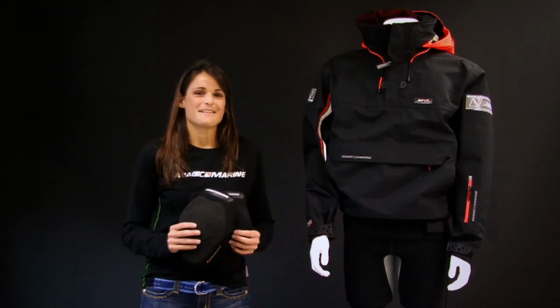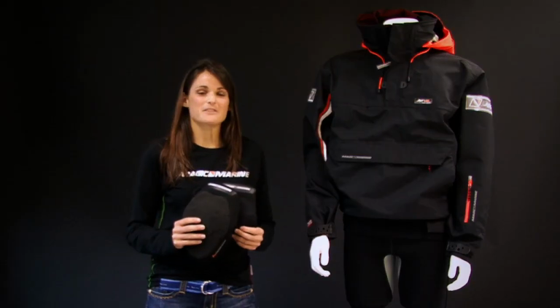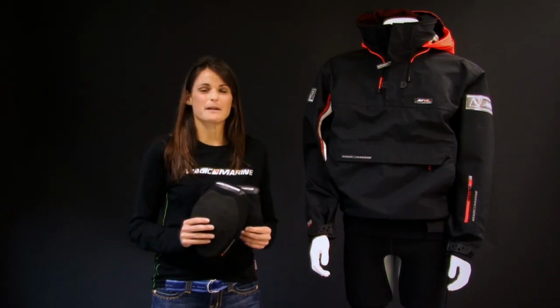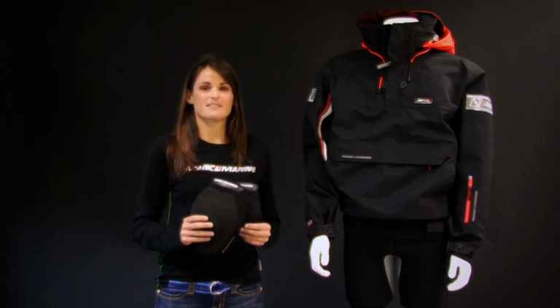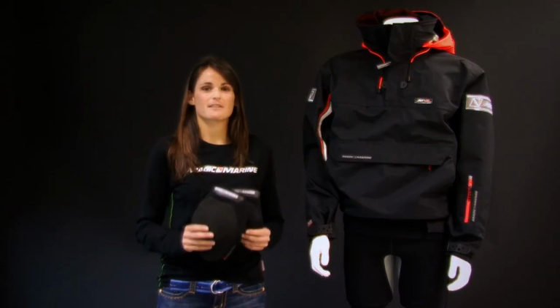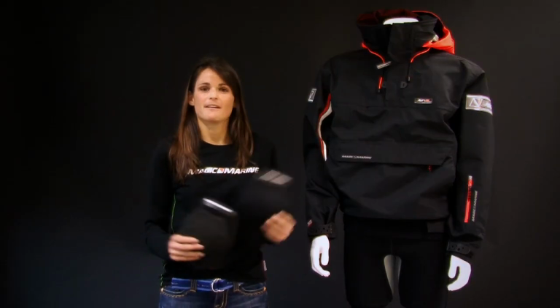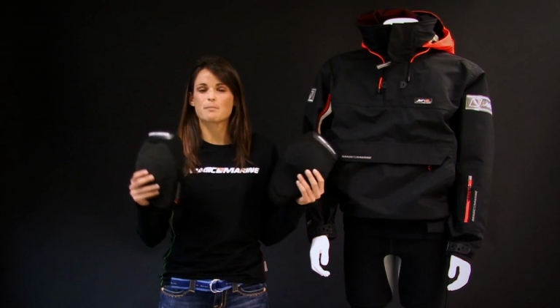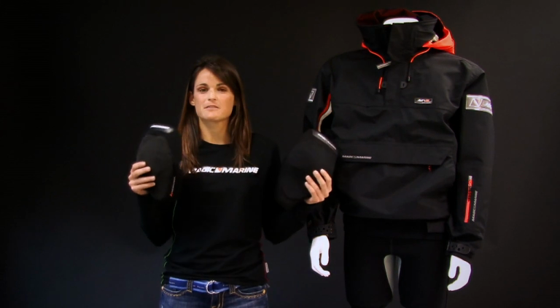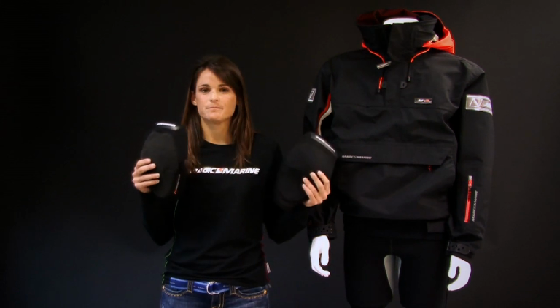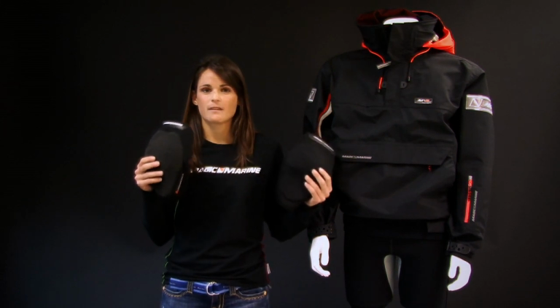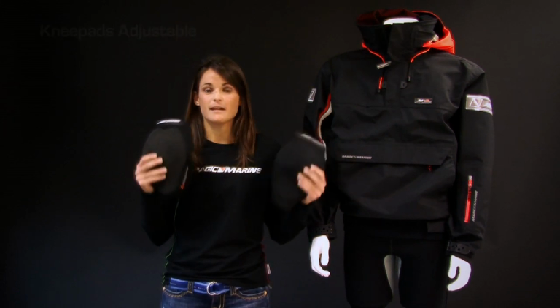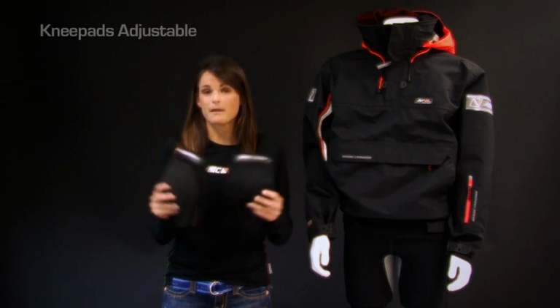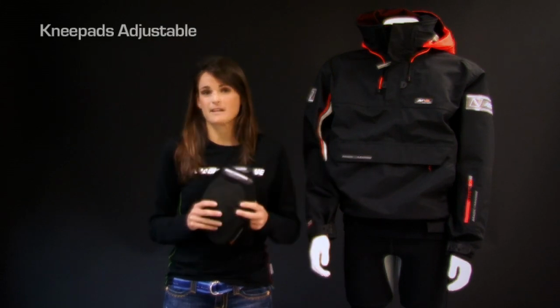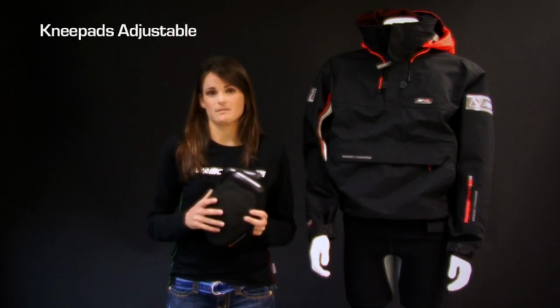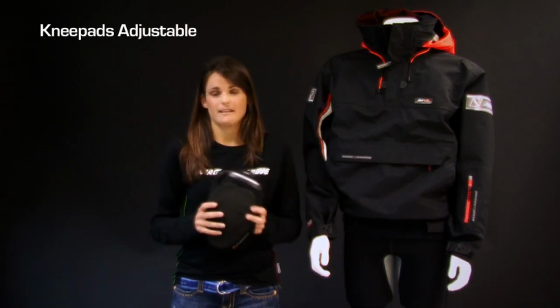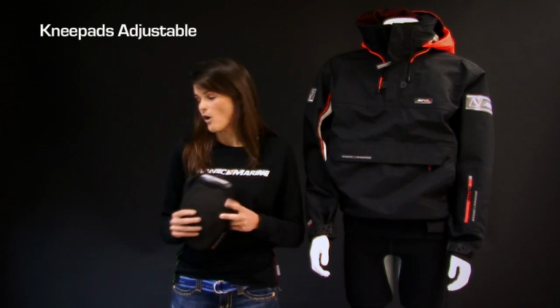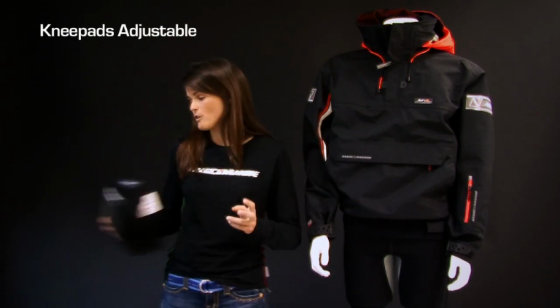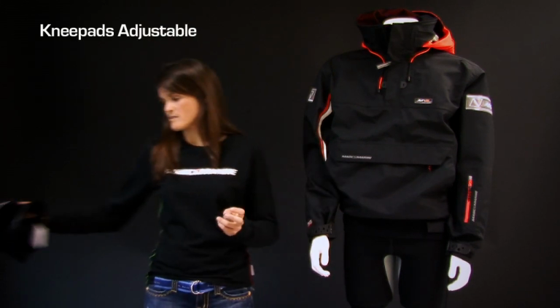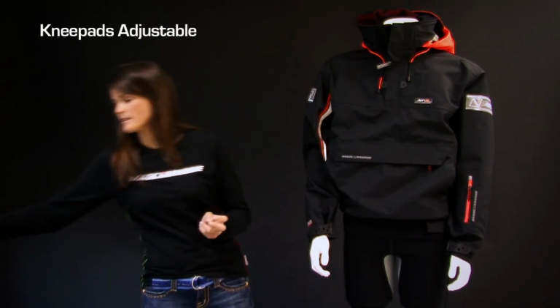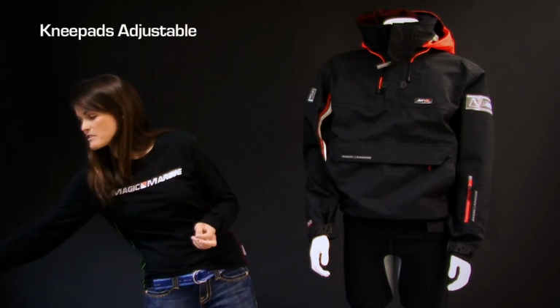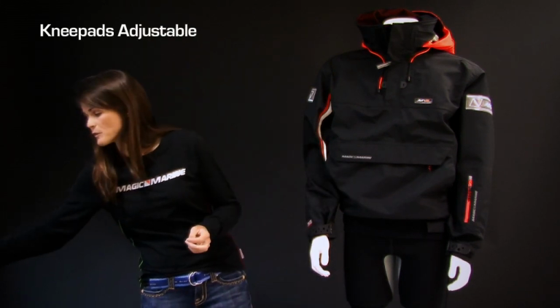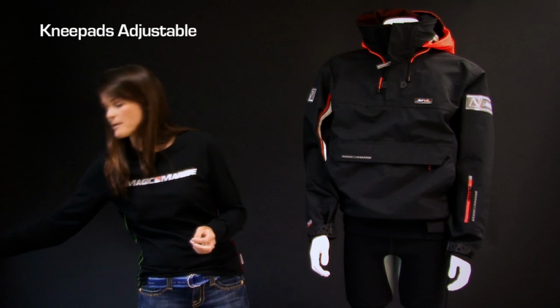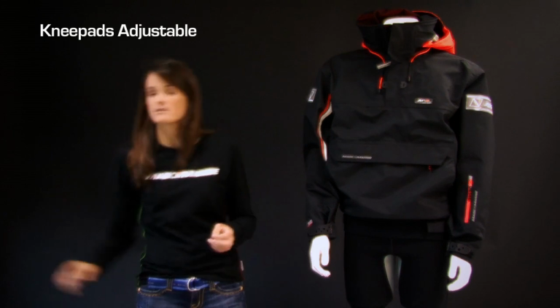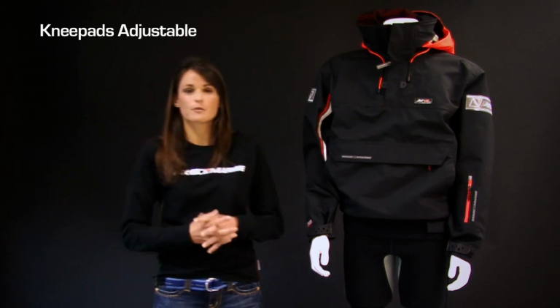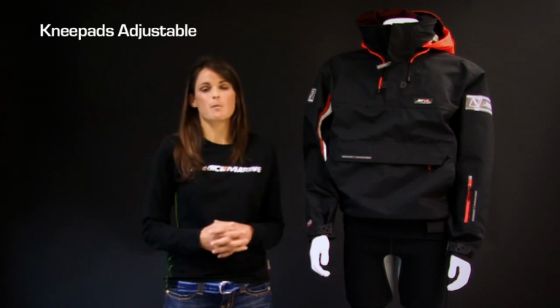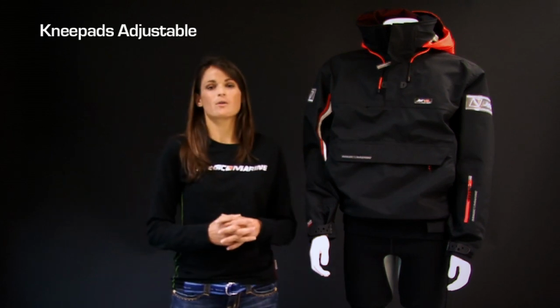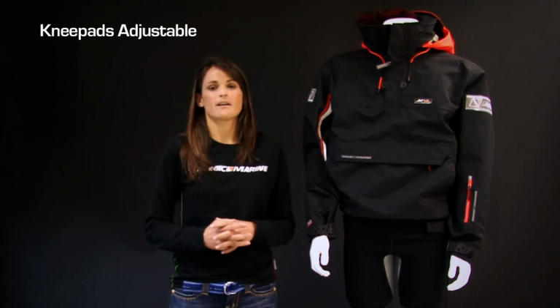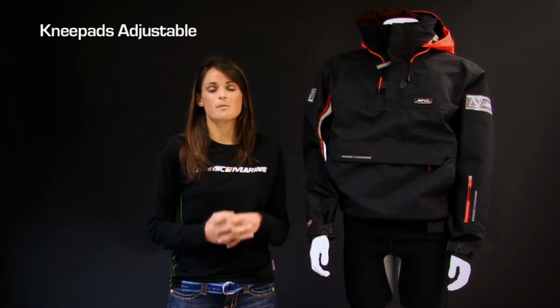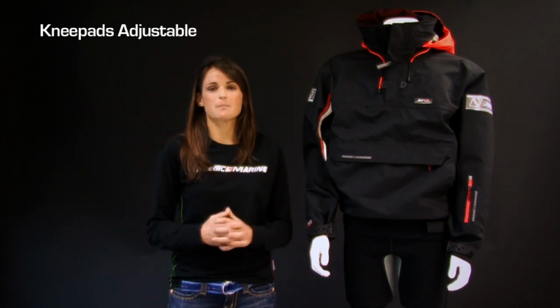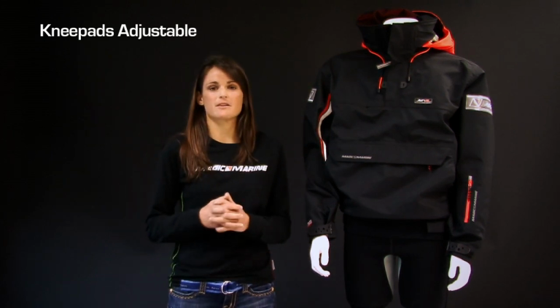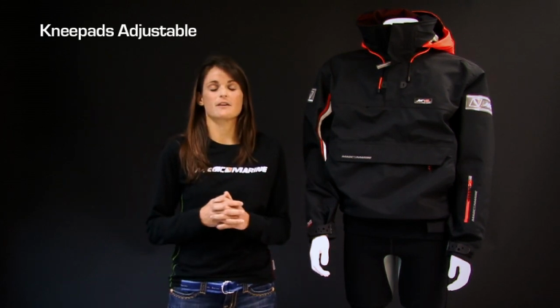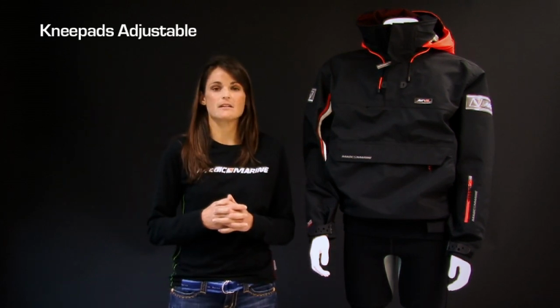Magic explanations — knee pads, impact protection. We all know in sailing there are several times and several different boats where you might need protection on your knees.